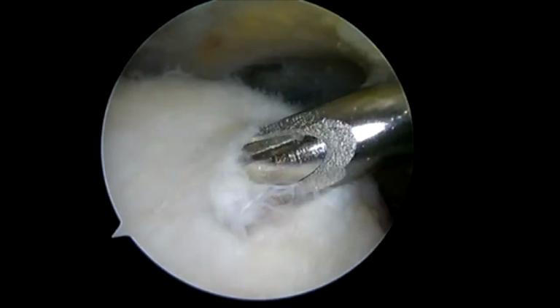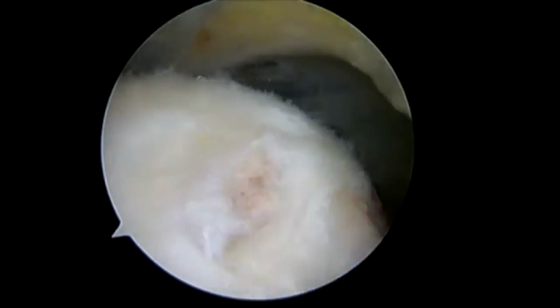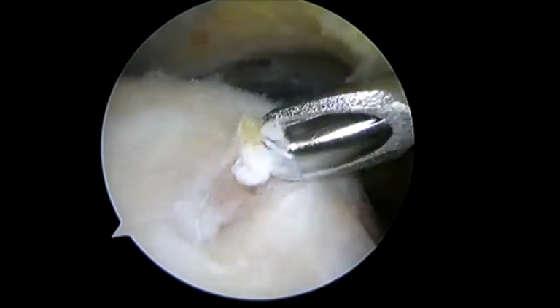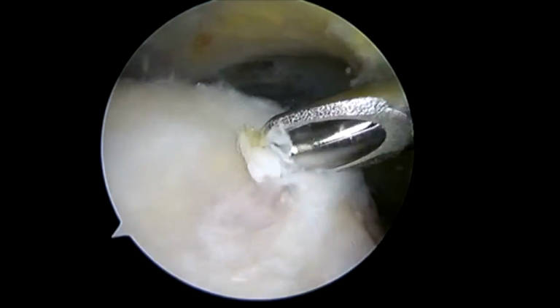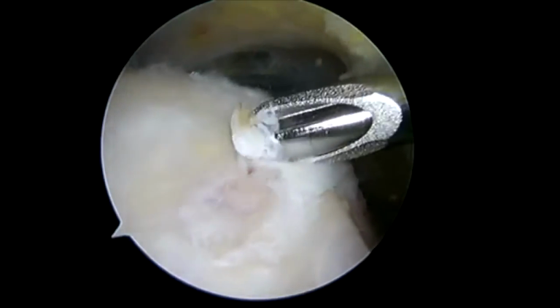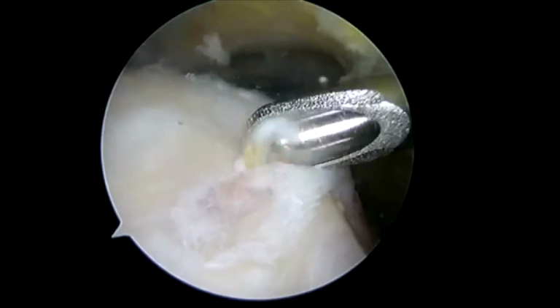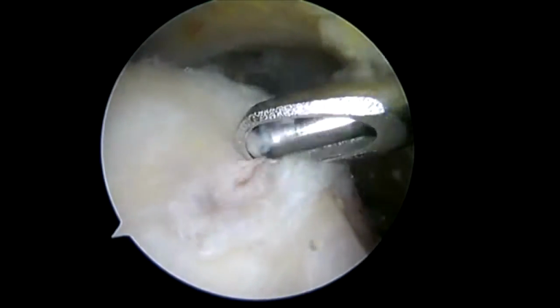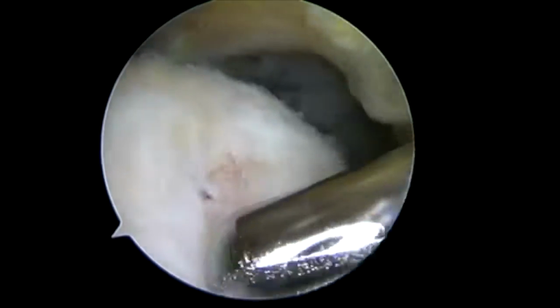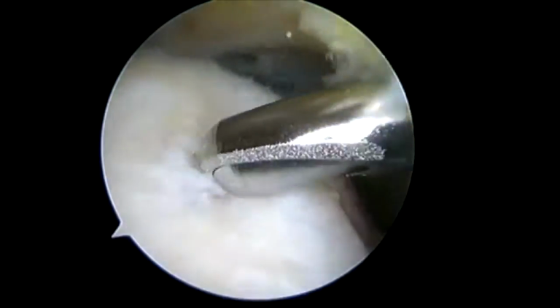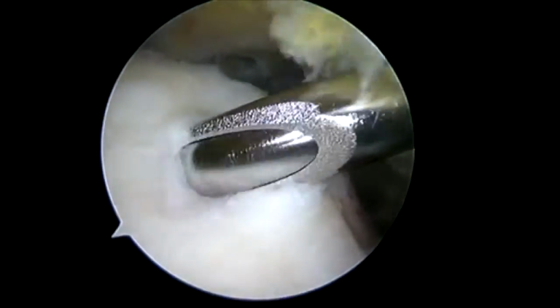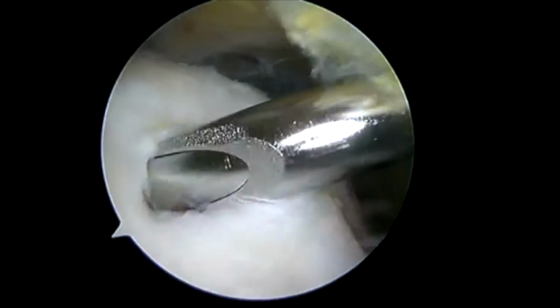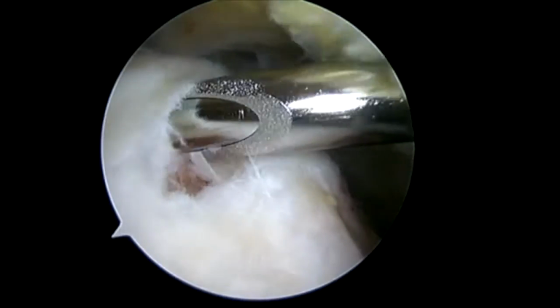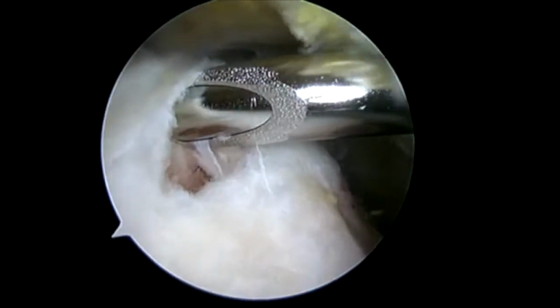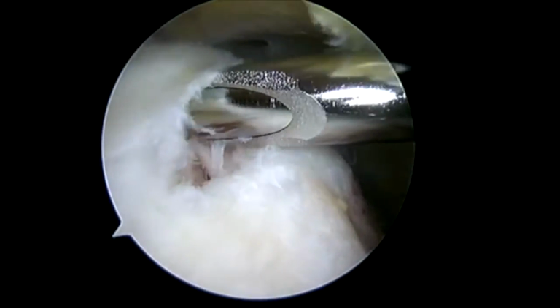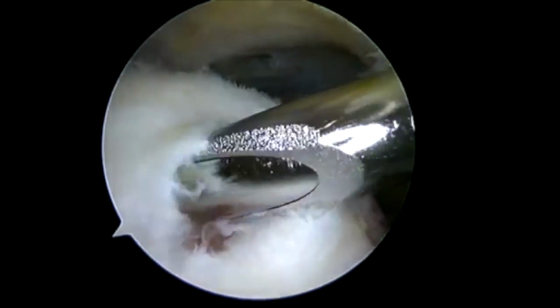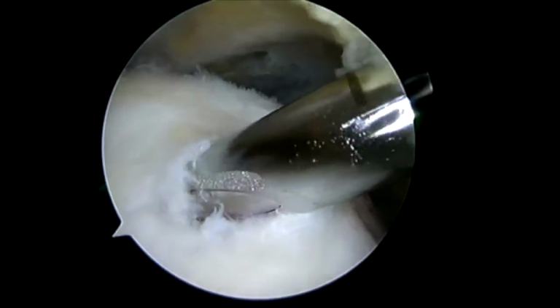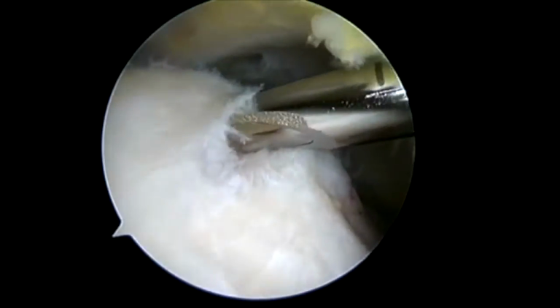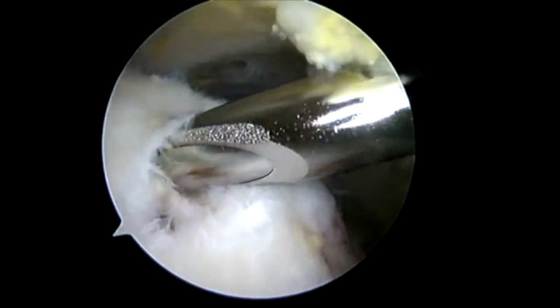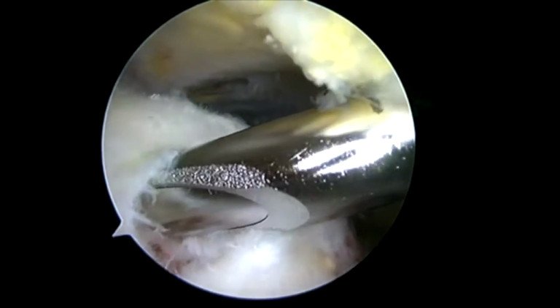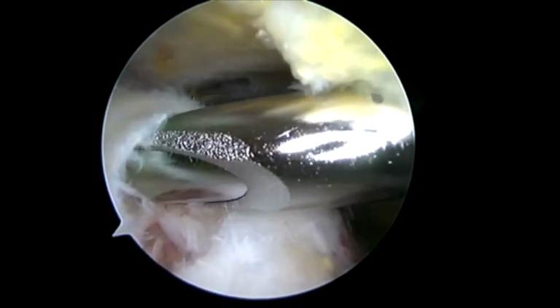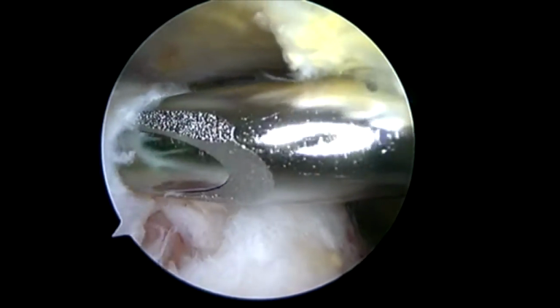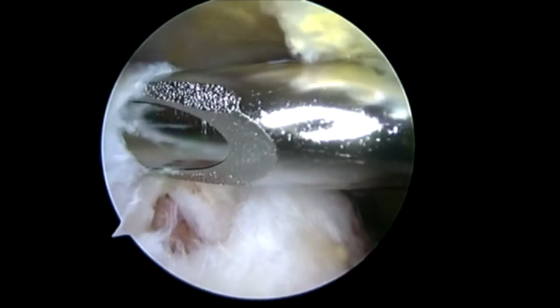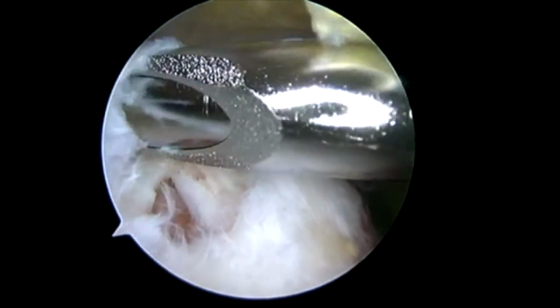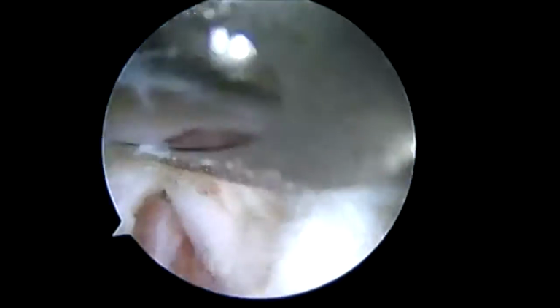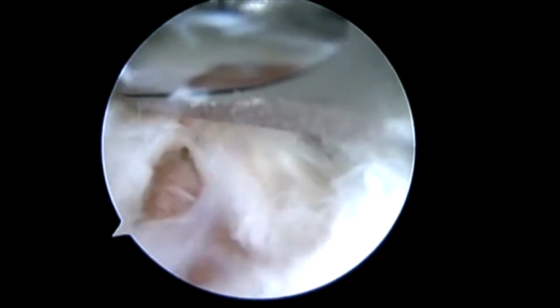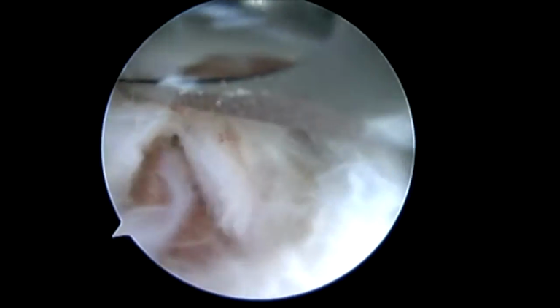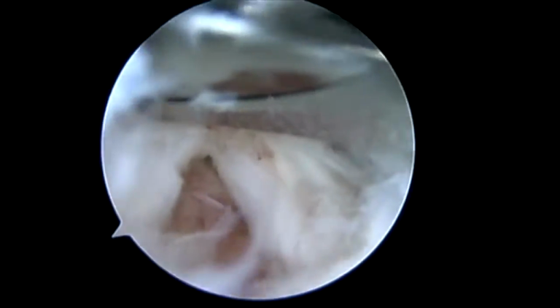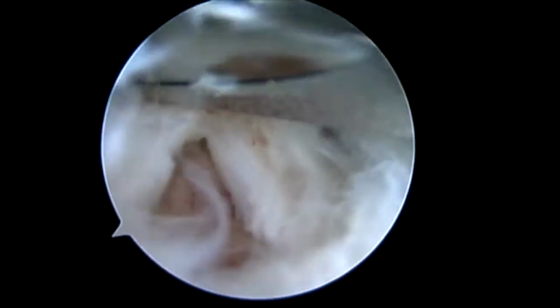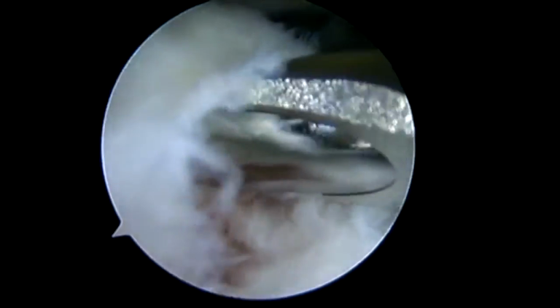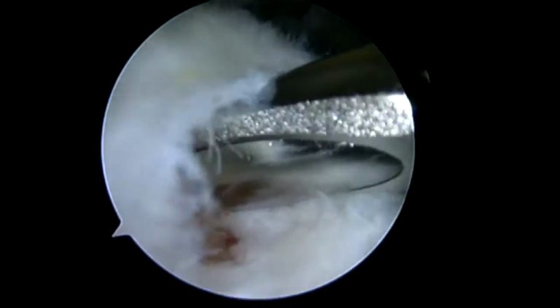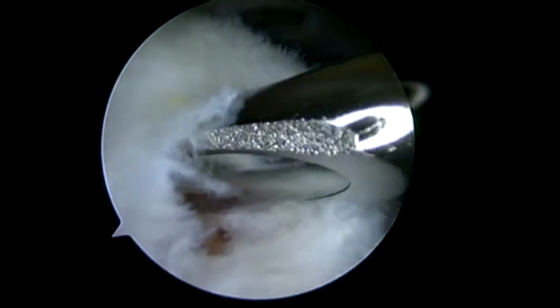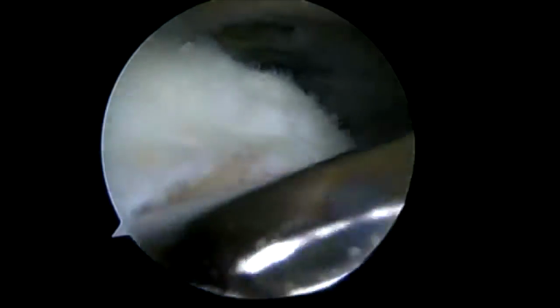The rotation patch is a bioinductive implant. It's designed to be laid on top of the rotator cuff tear on the bursal surface. This is utilized for the supraspinatus tendon.